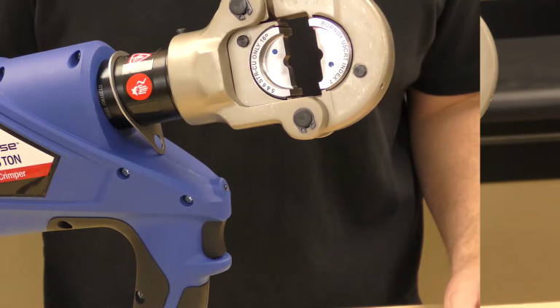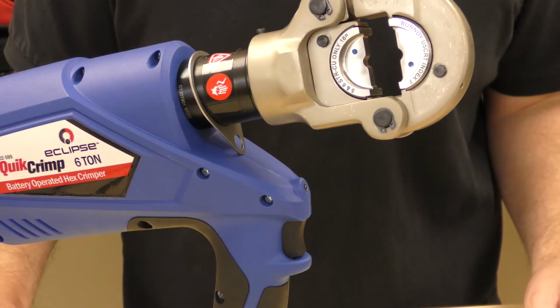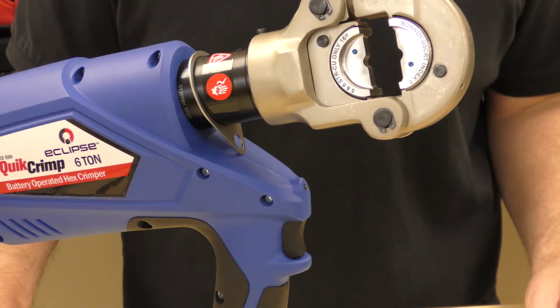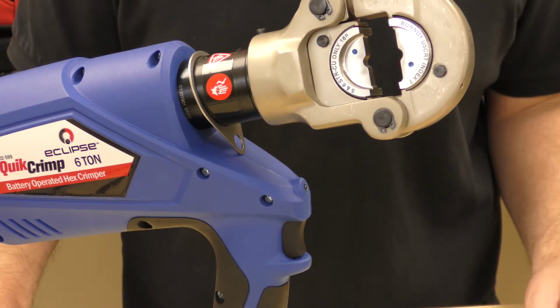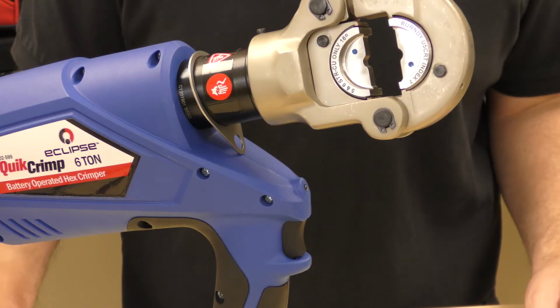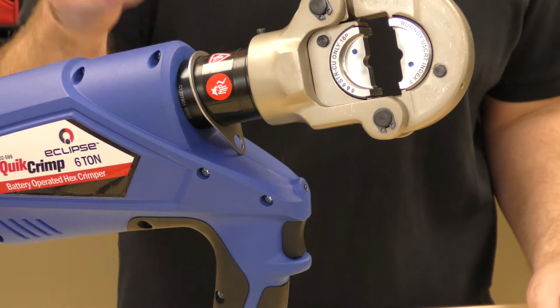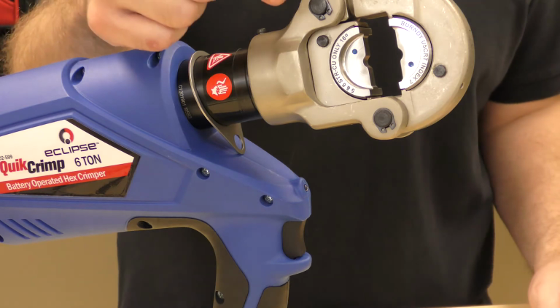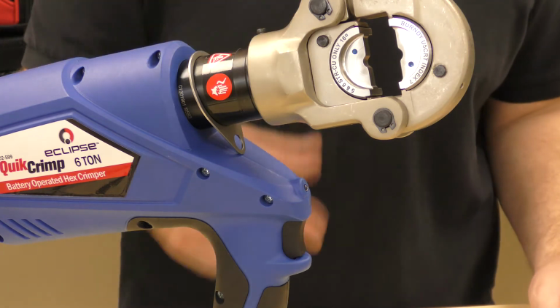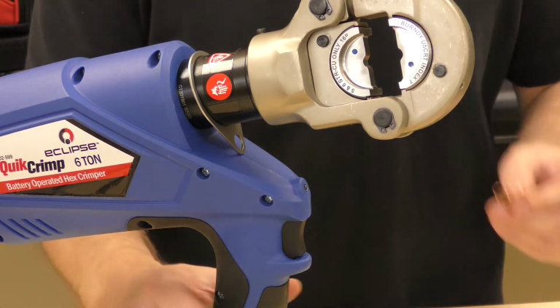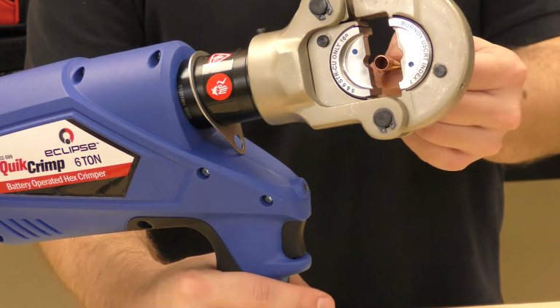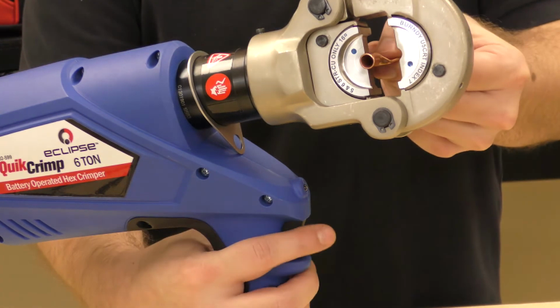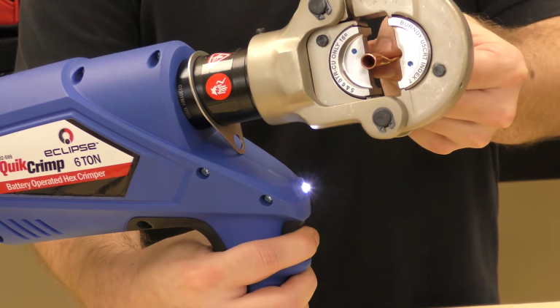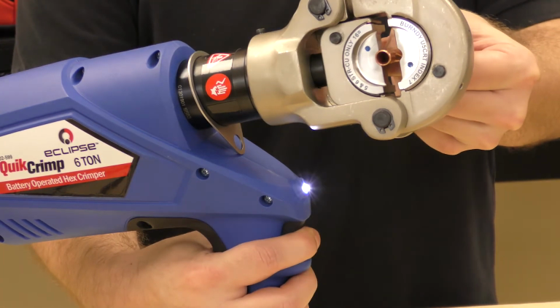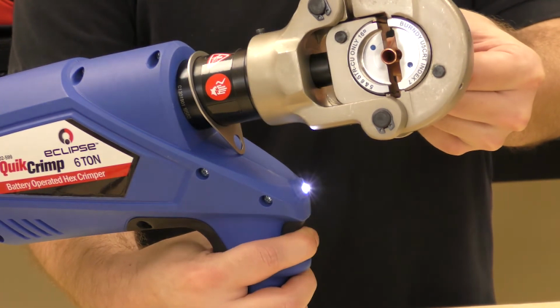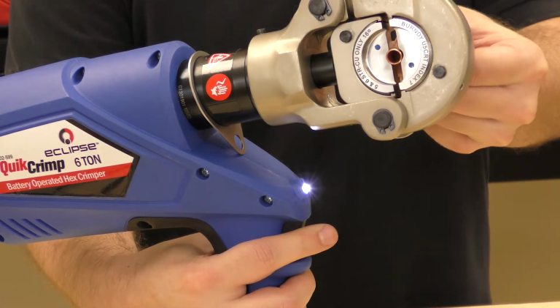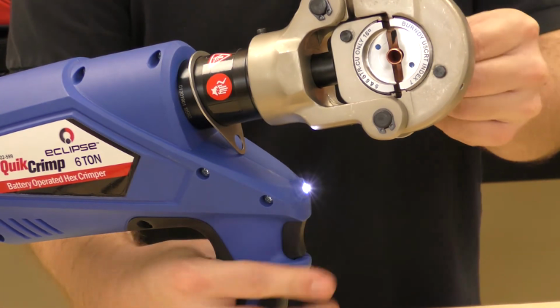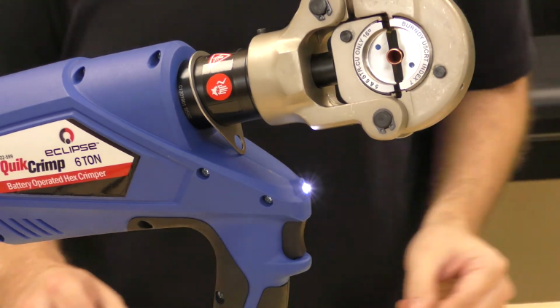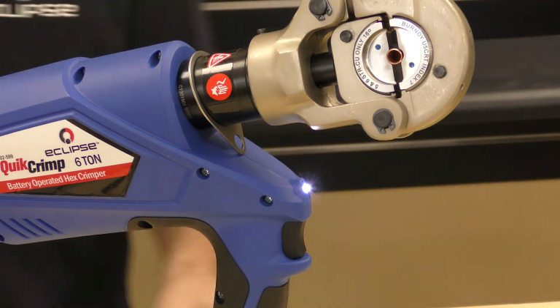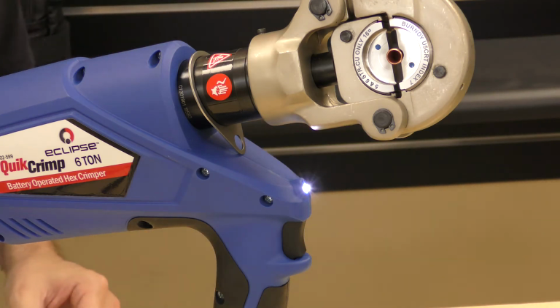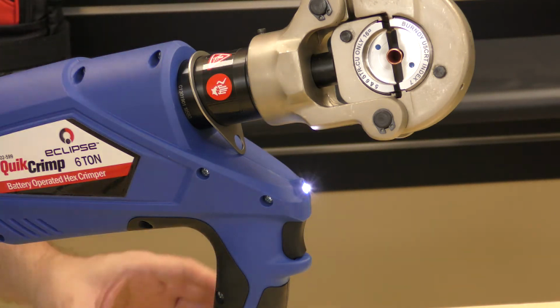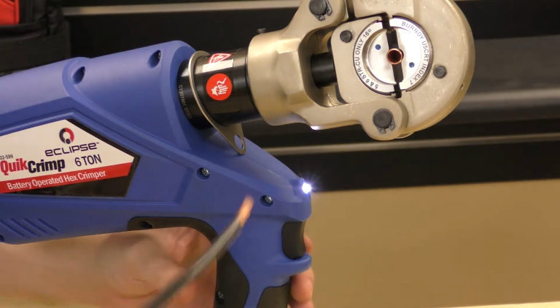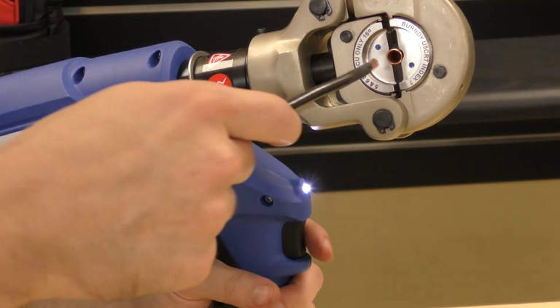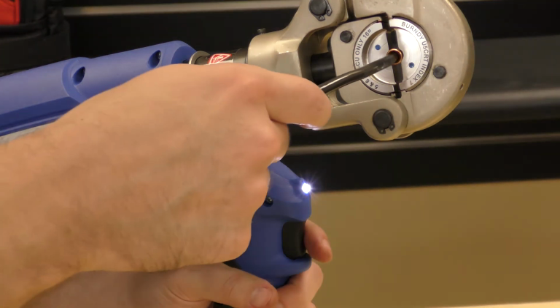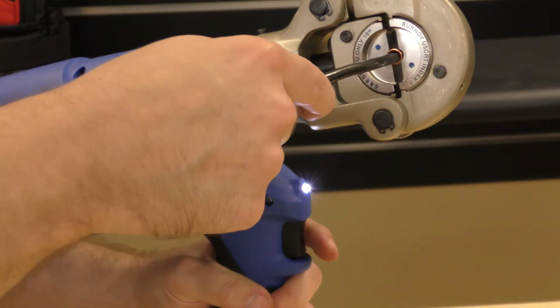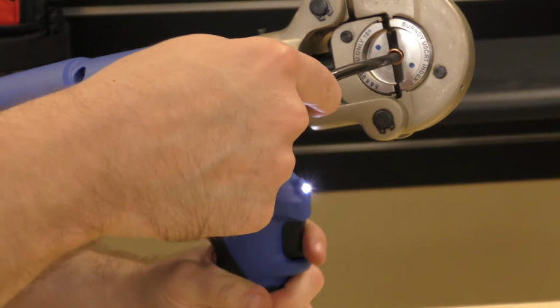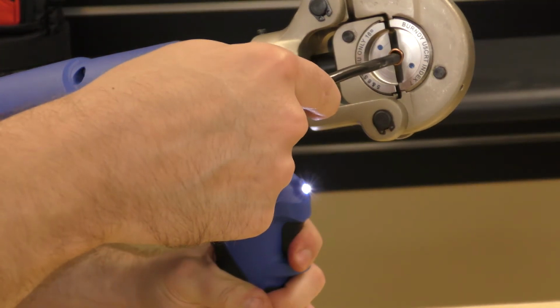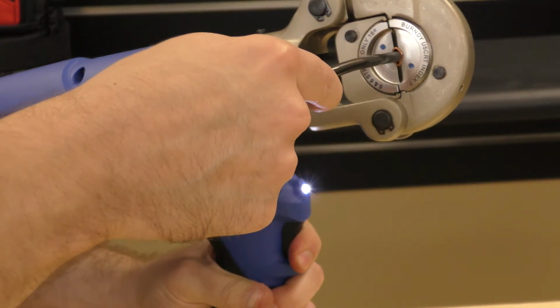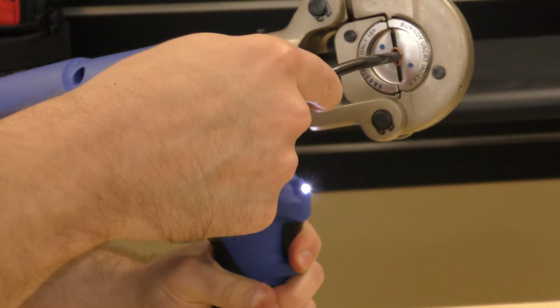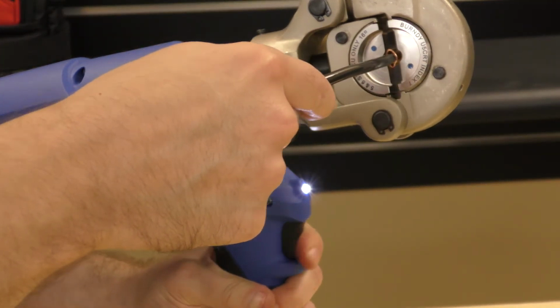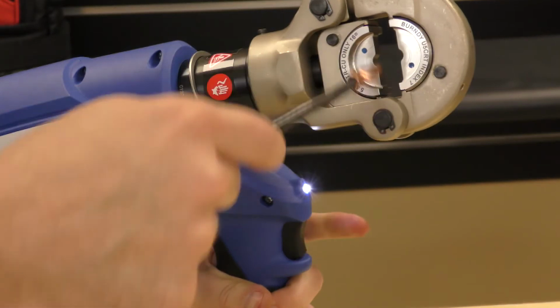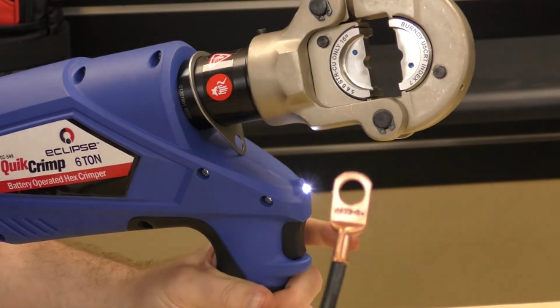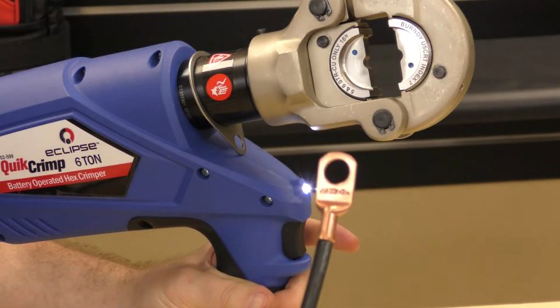Now we're going to go ahead and do the same process using a pair of standard U-dies. Put the terminal in place just enough to hold it, take my wire, and finish the crimp. That's it.